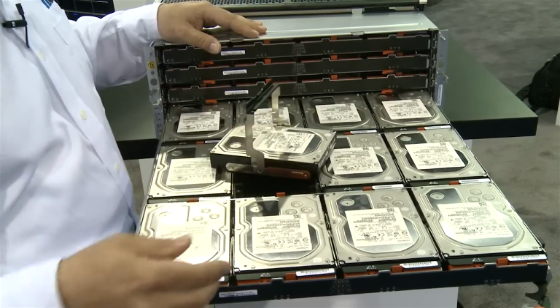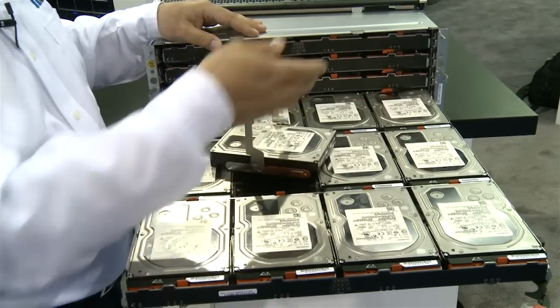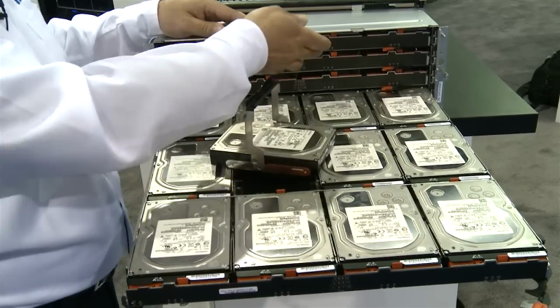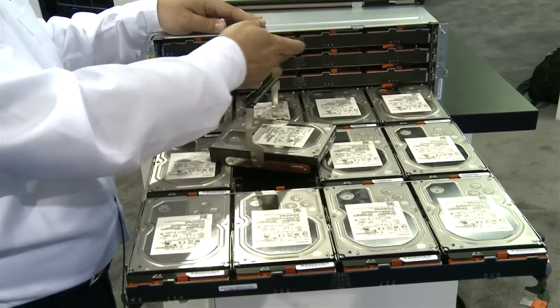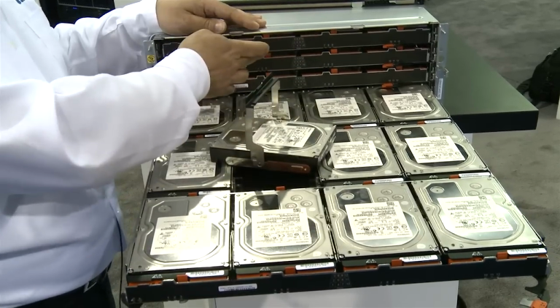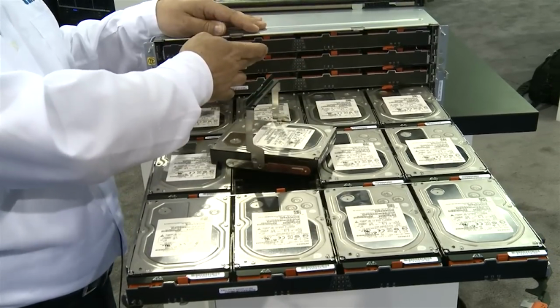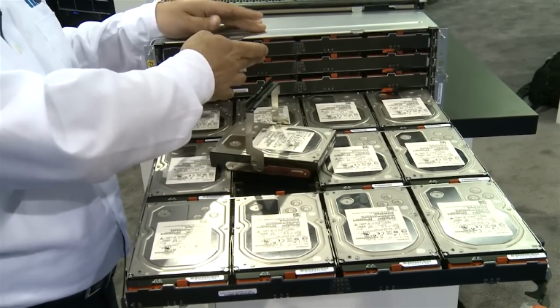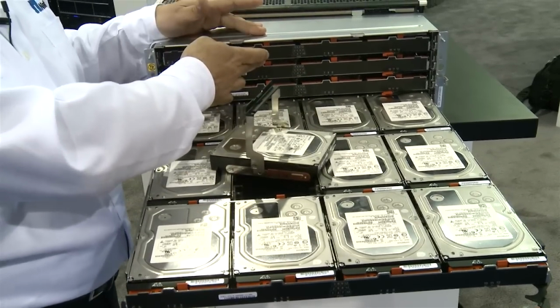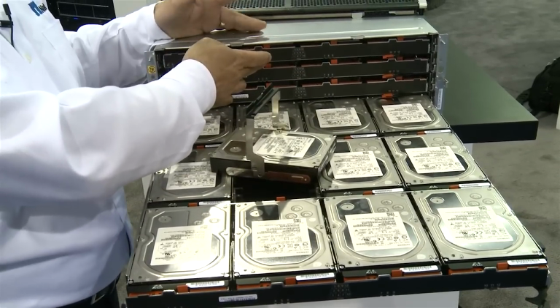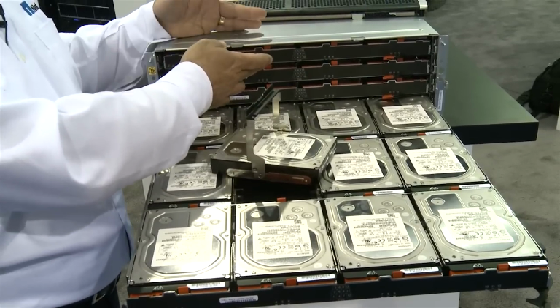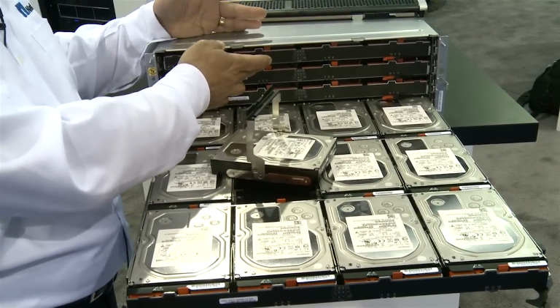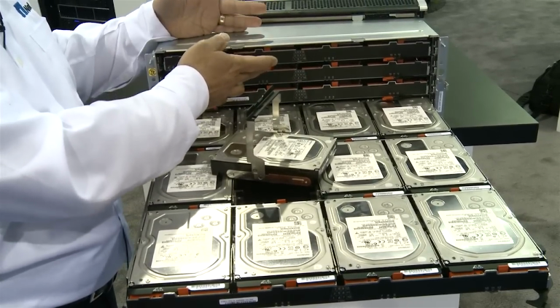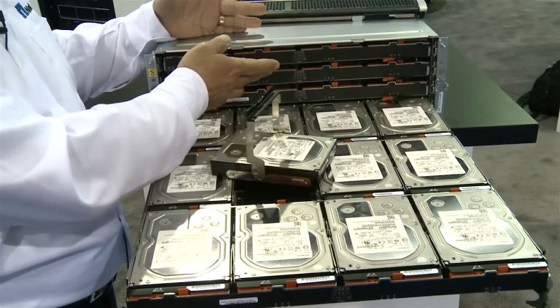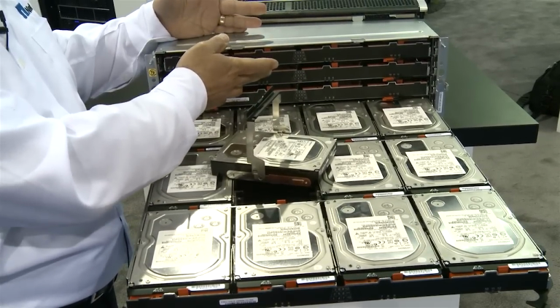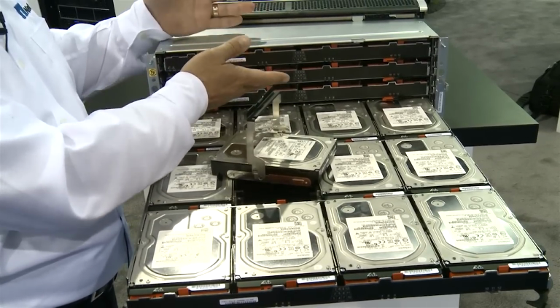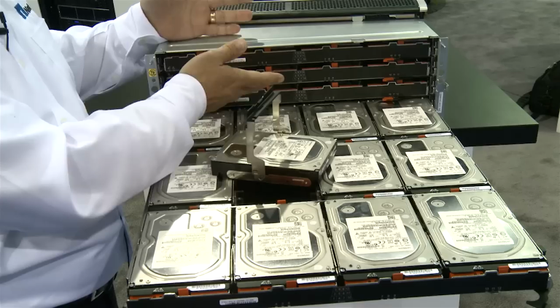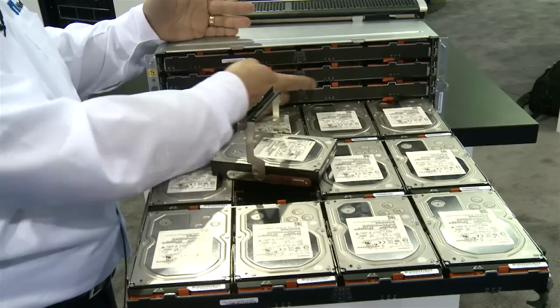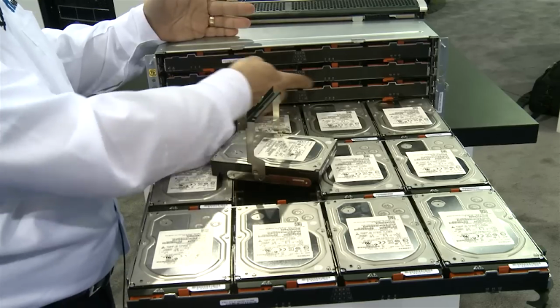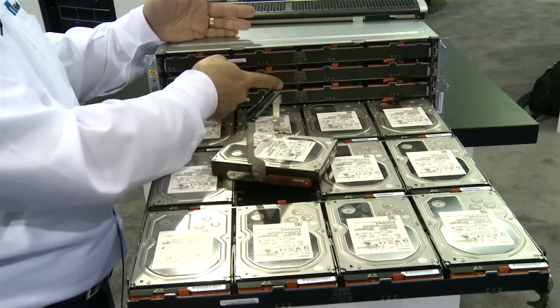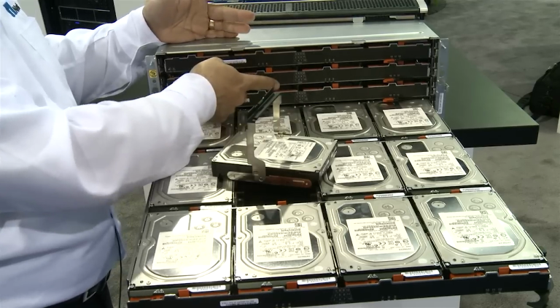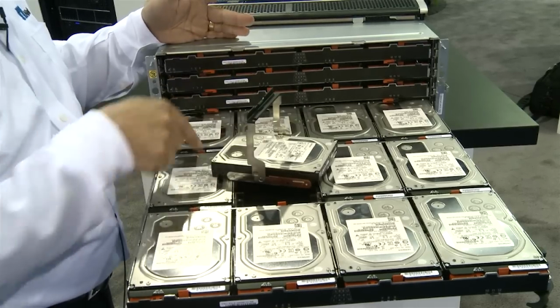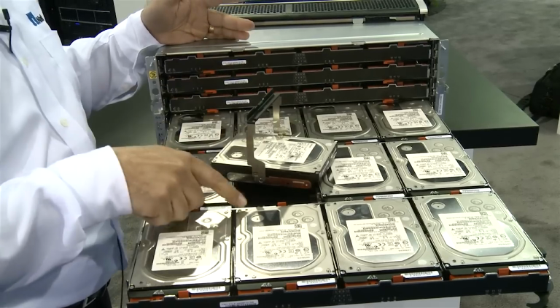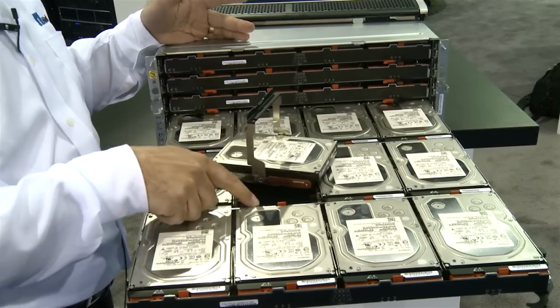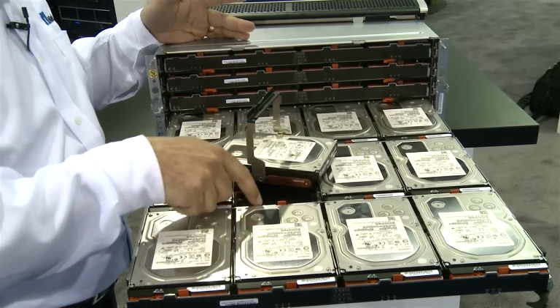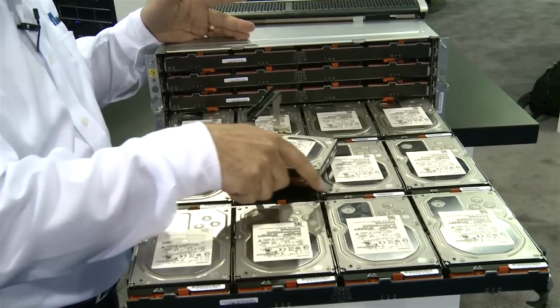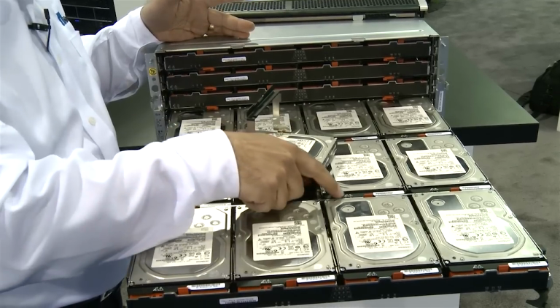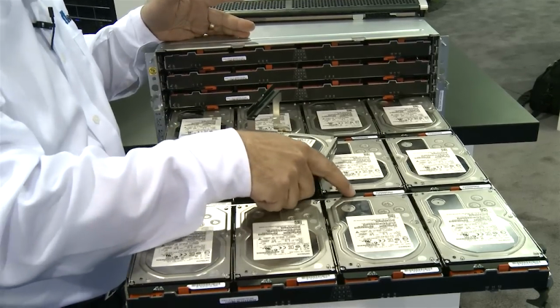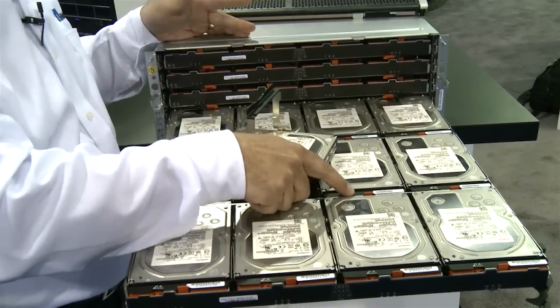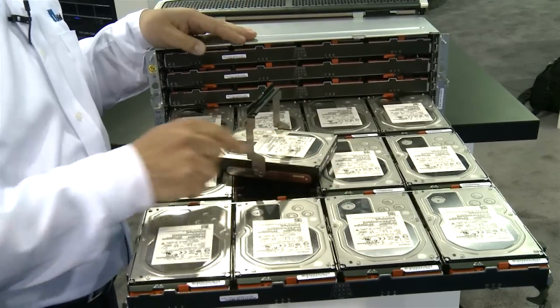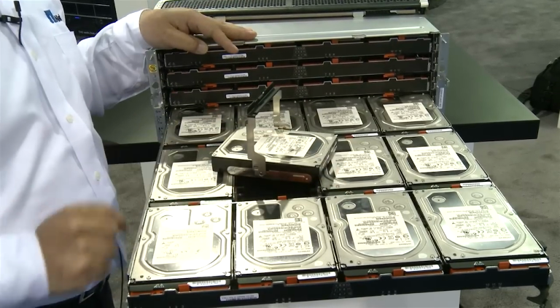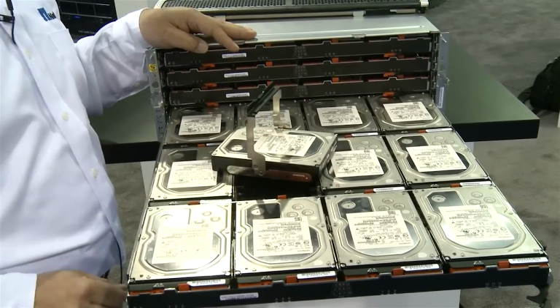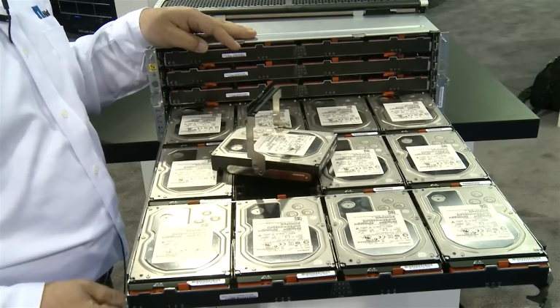On the front of the unit there's an indicator of where the drives are, what's happening, etc. Indicator lights and each drive individually has its own maintenance lights.